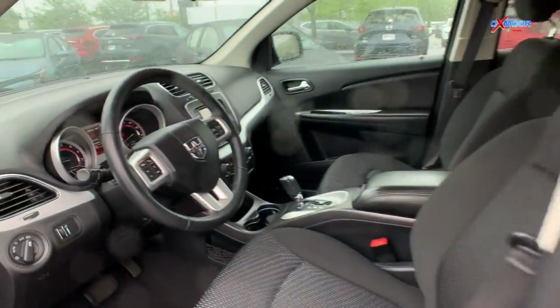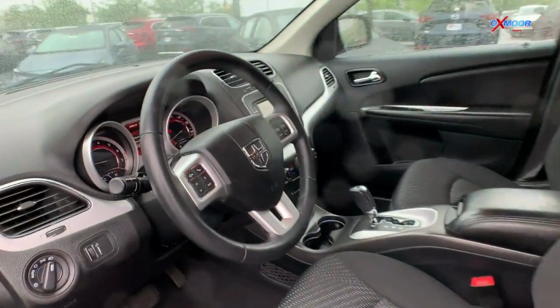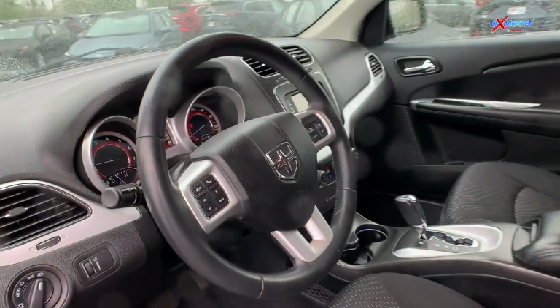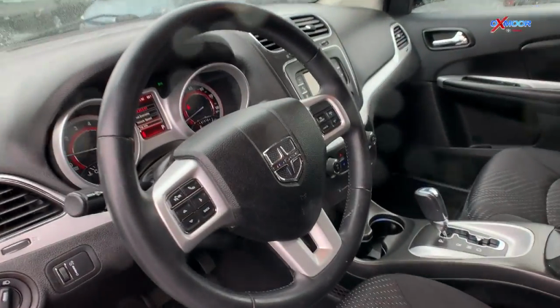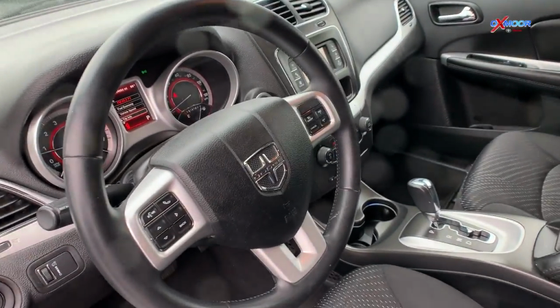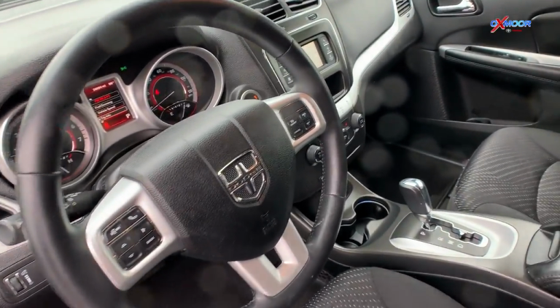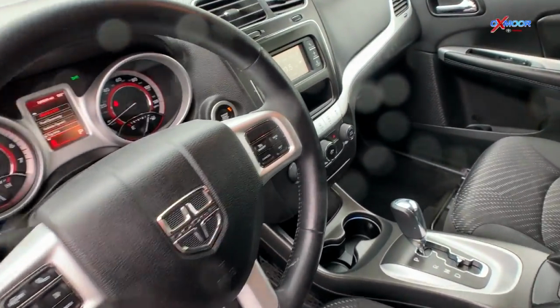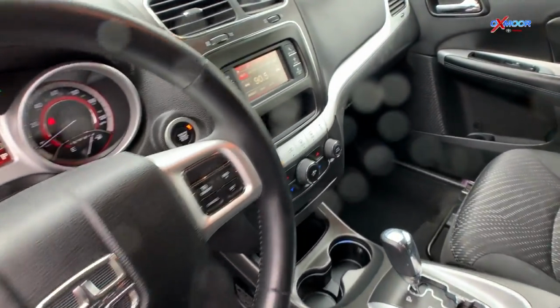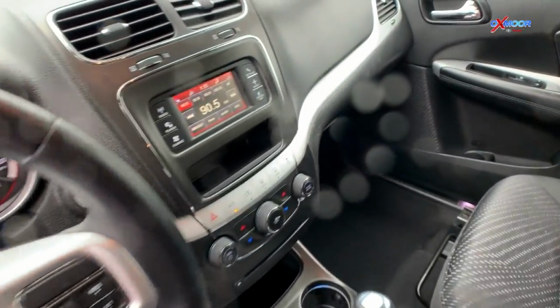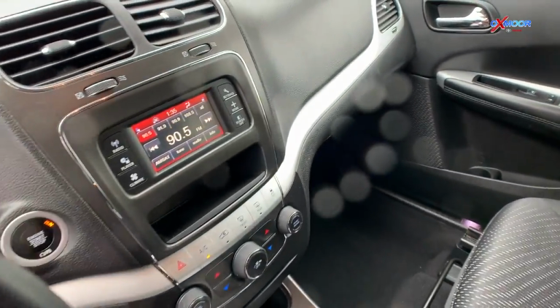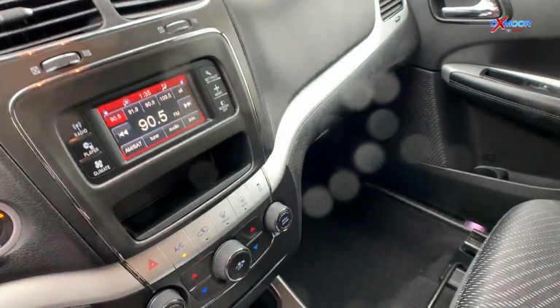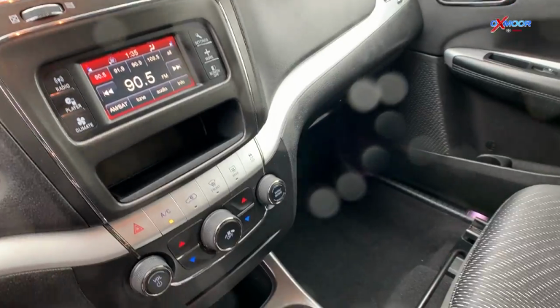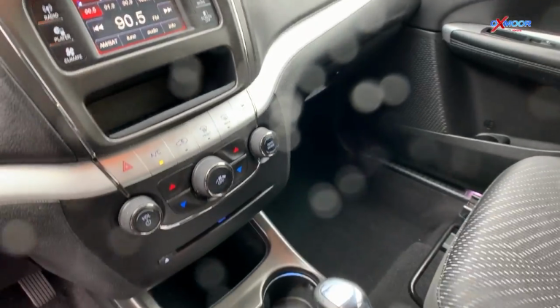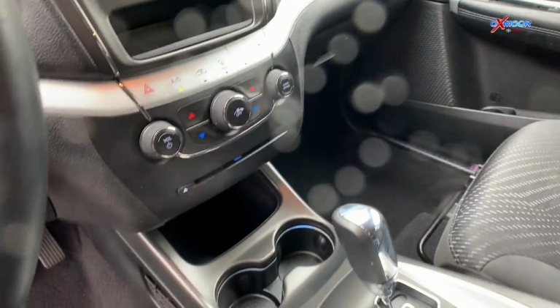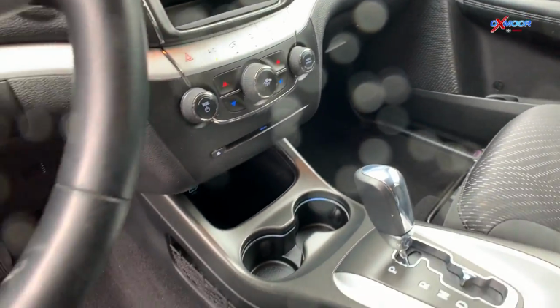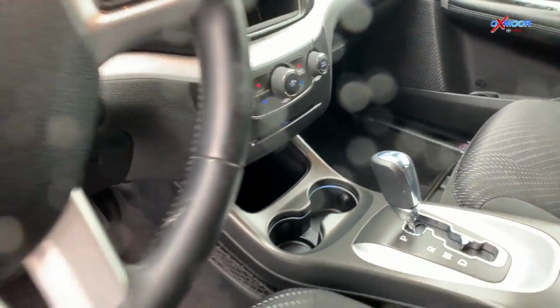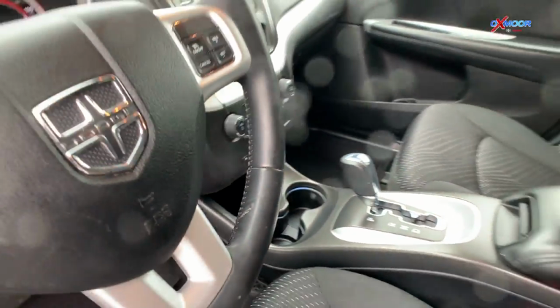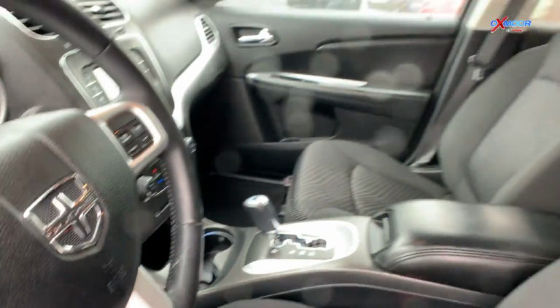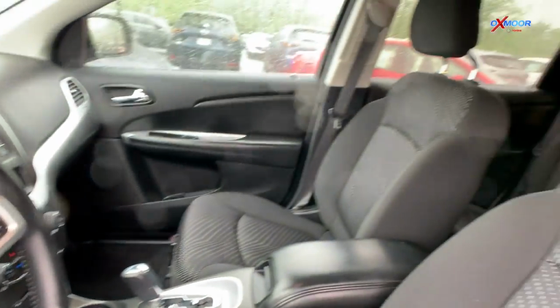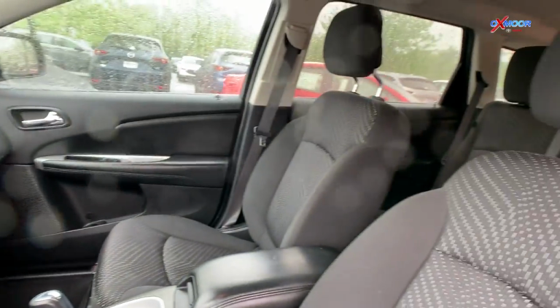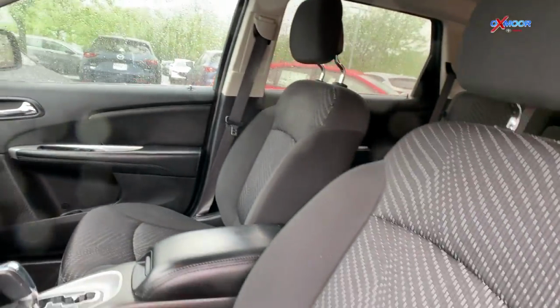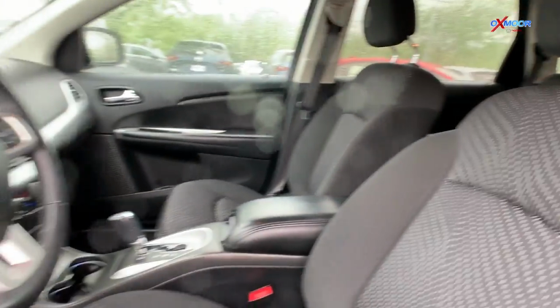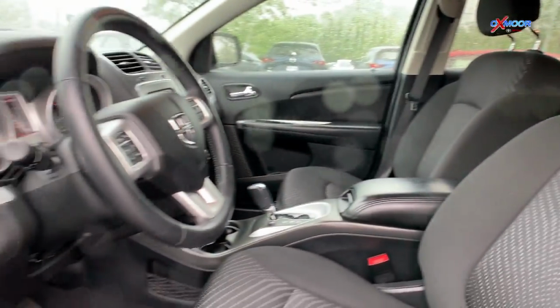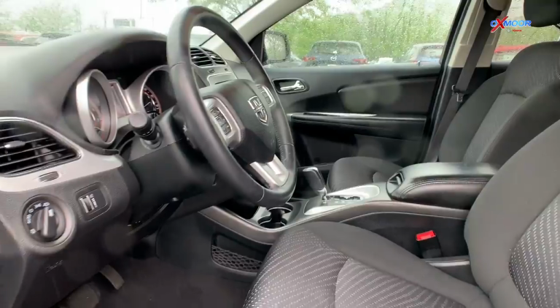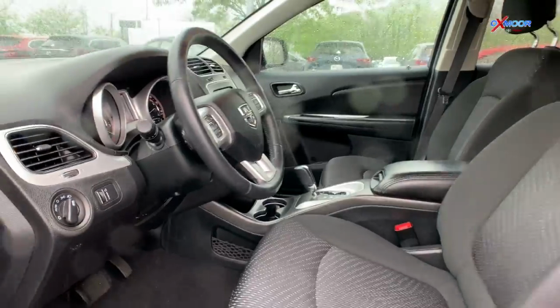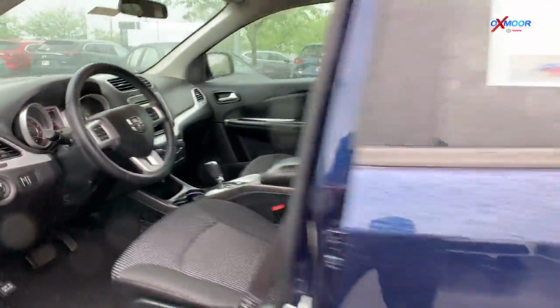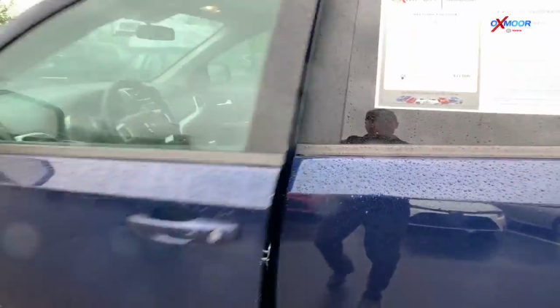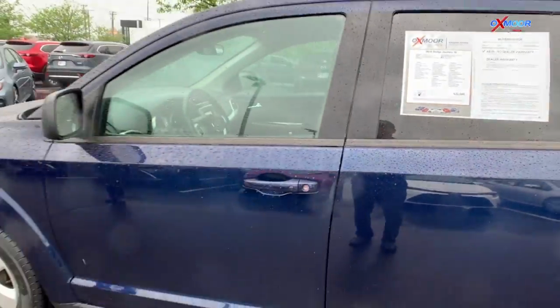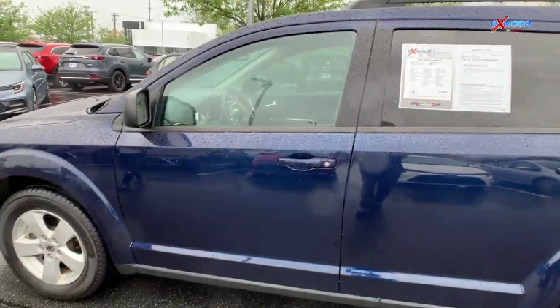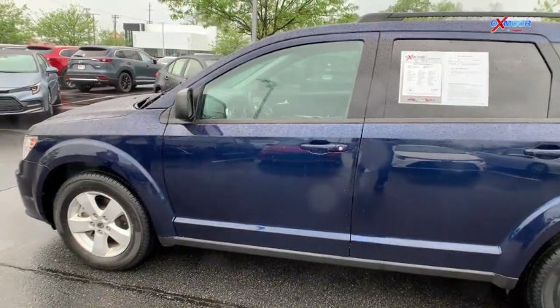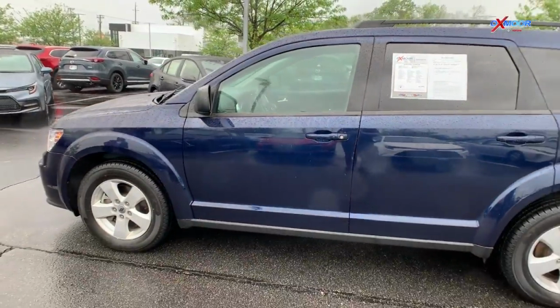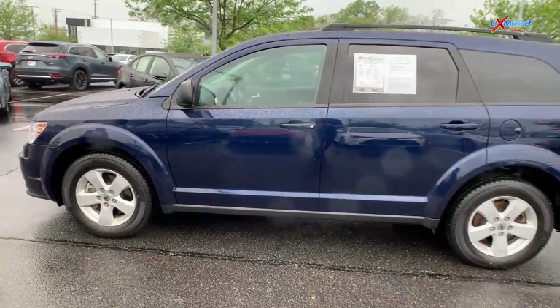It's extremely clean inside and out, so as you can see it was very well taken care of, and it comes with wireless charging and Bluetooth. The interior color there is black and it will be online for 18,000.